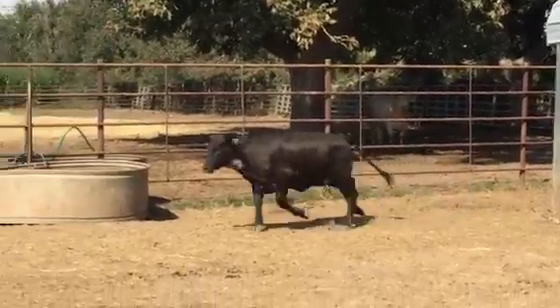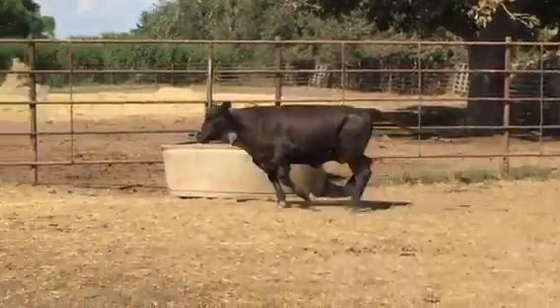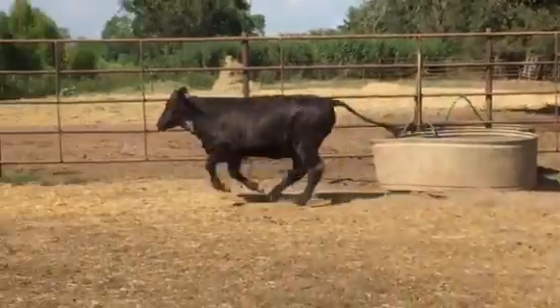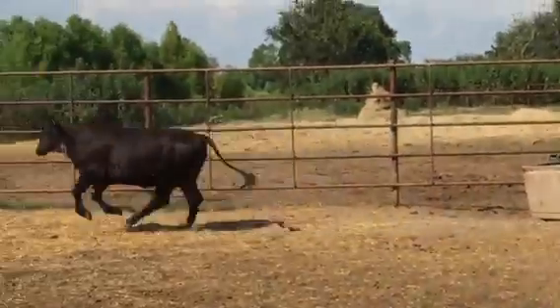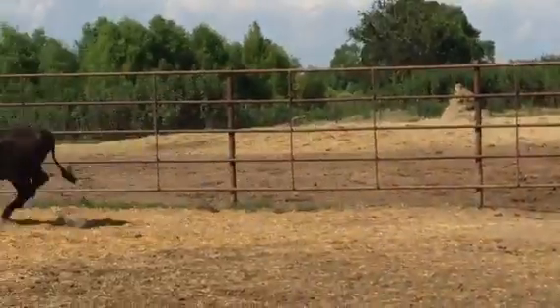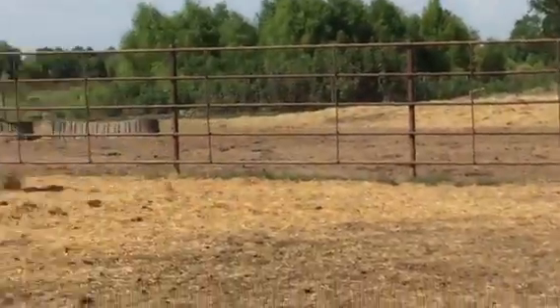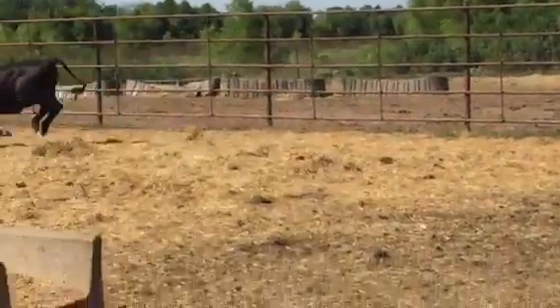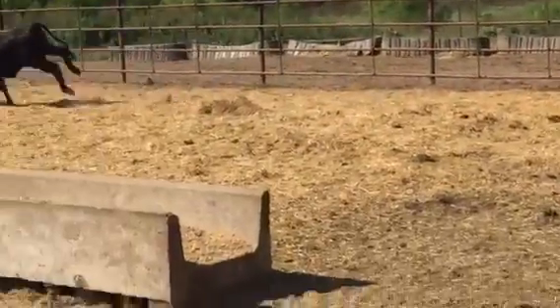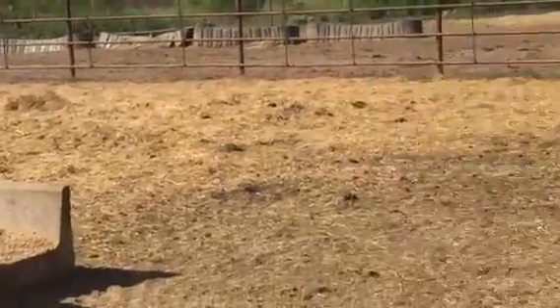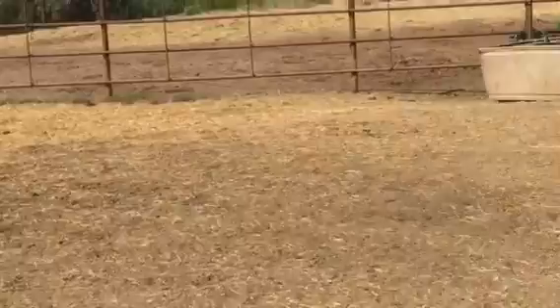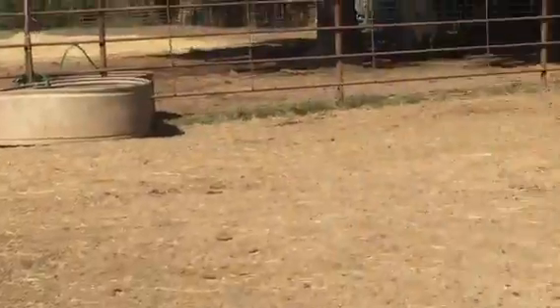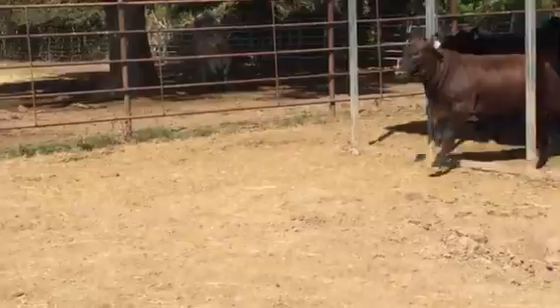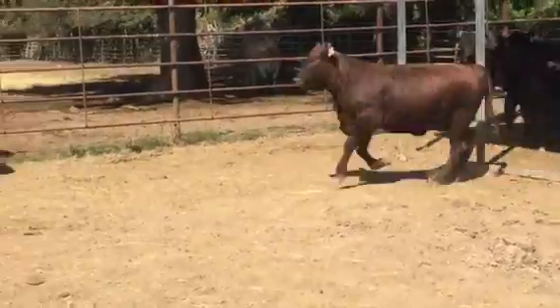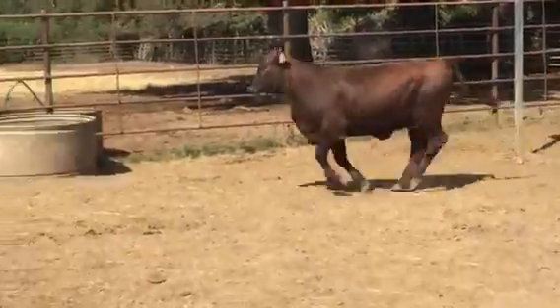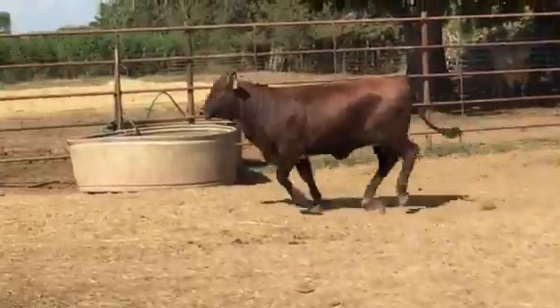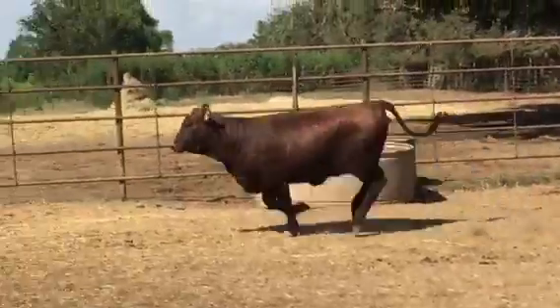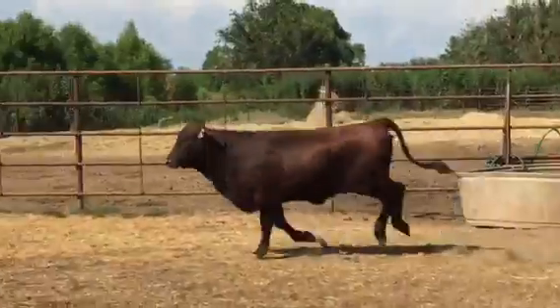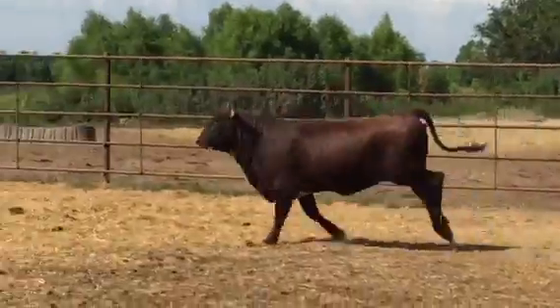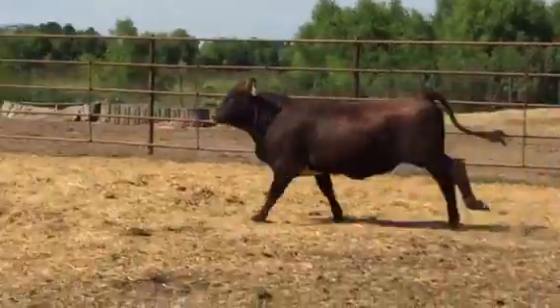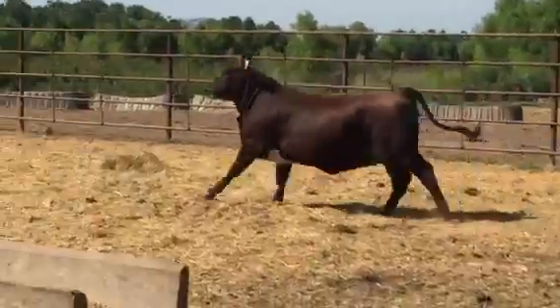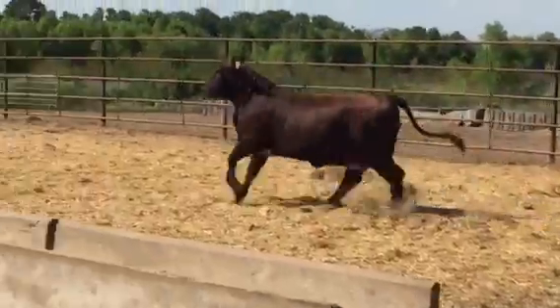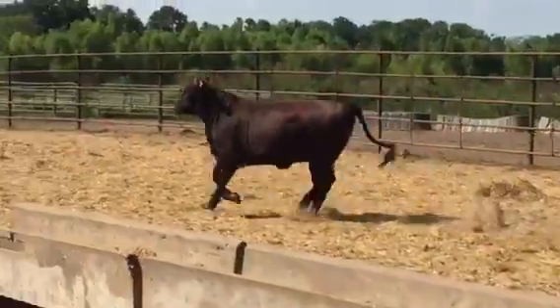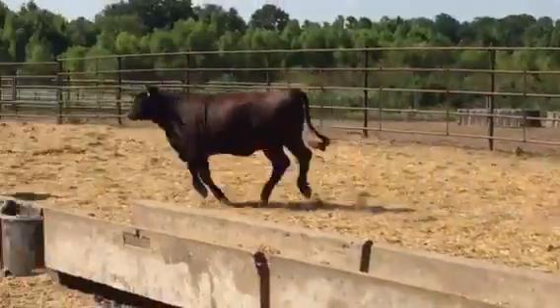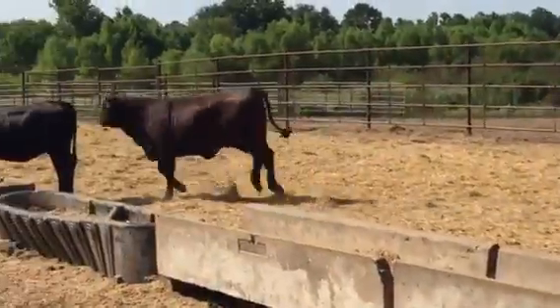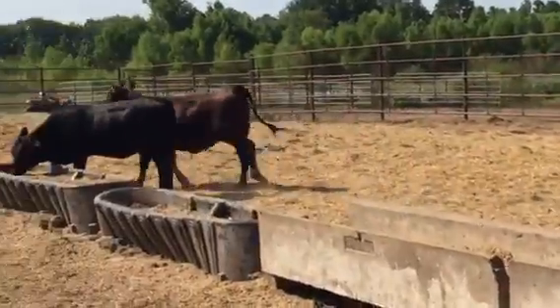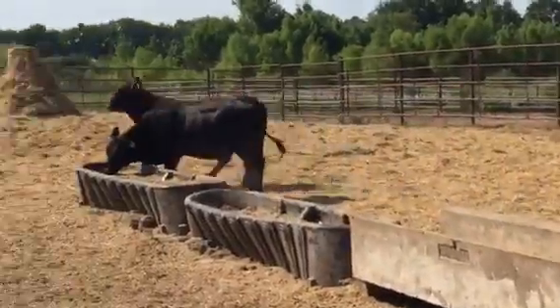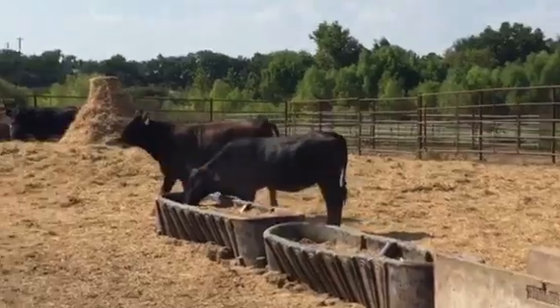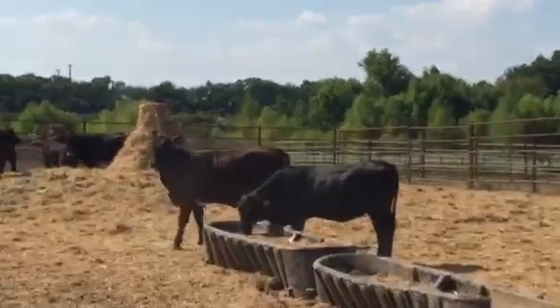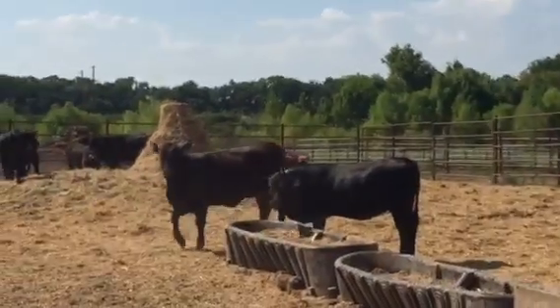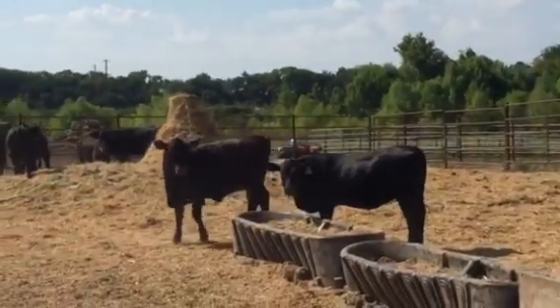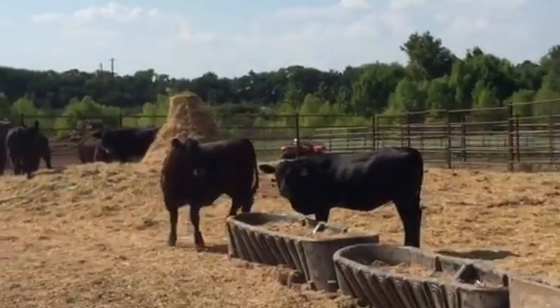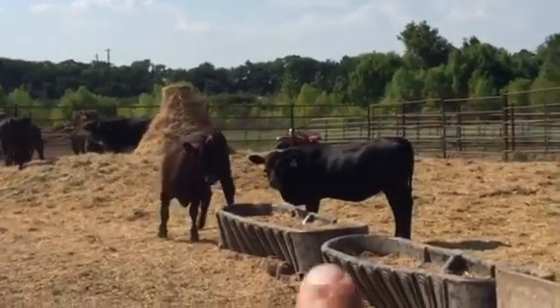Nice heifer here — a little more navel on her. Always kind of have some rib and some gut. Just nice, productive heifers. Sometimes you'll get this on F1 tiger-striped cows — you'll get kind of a brown stripe. But she's a beautiful heifer.